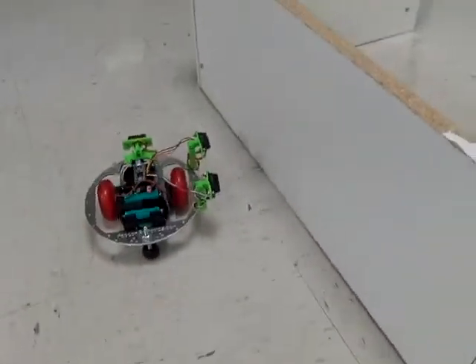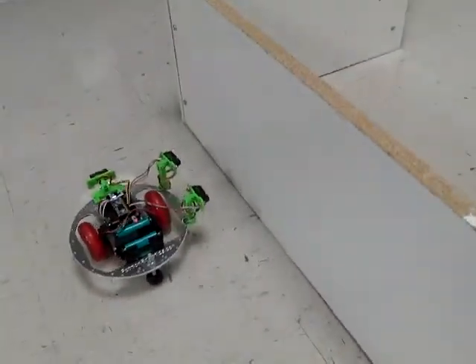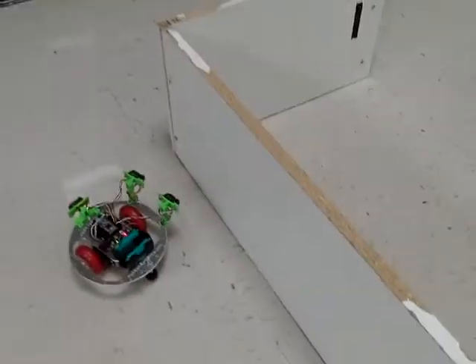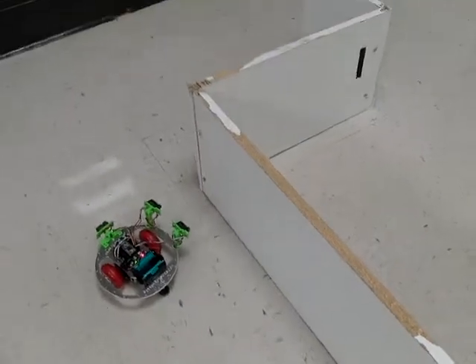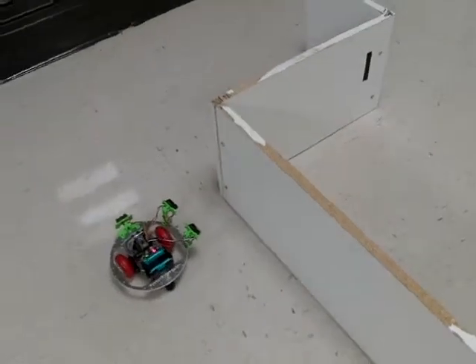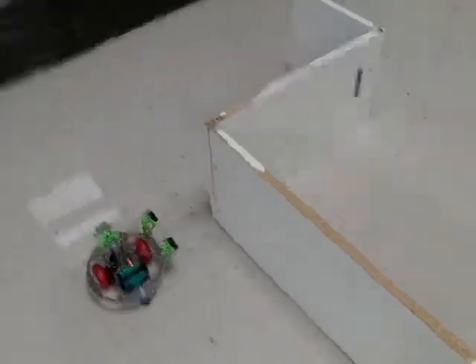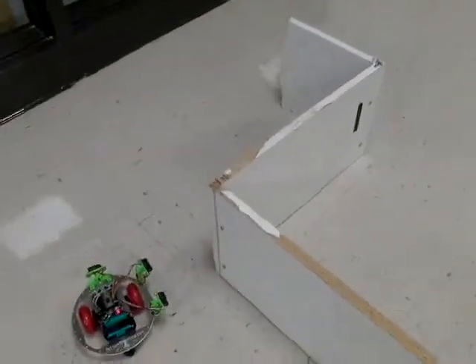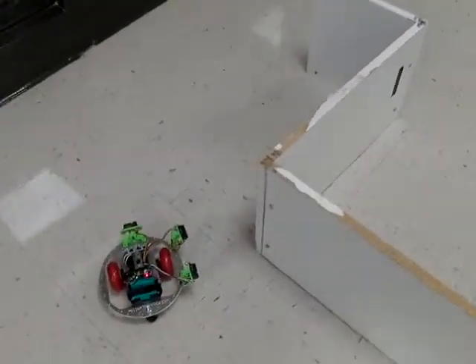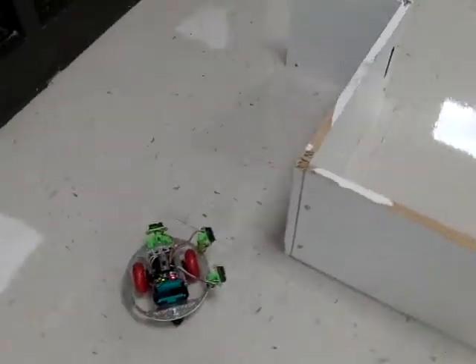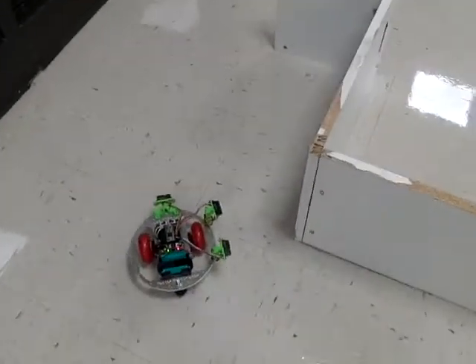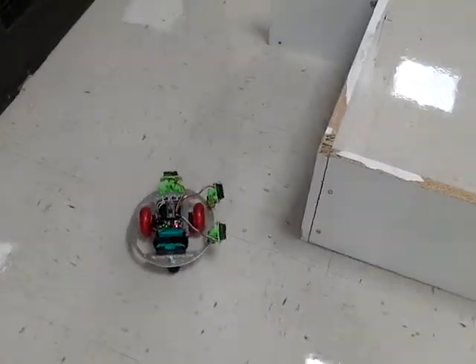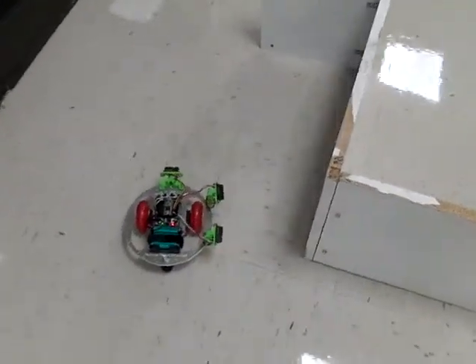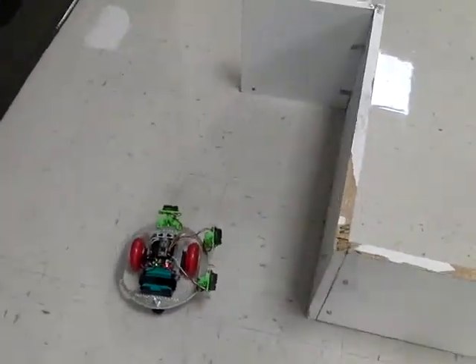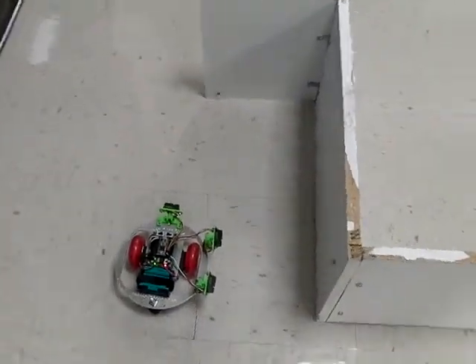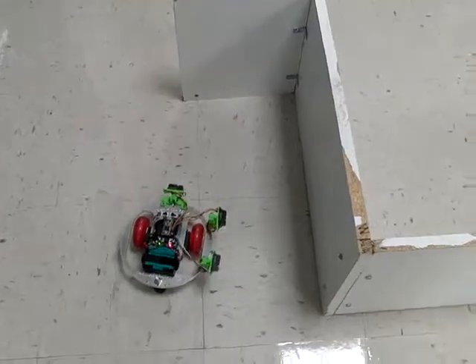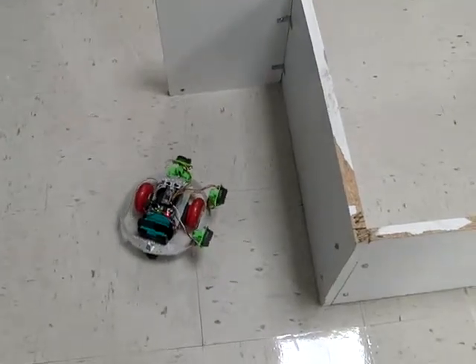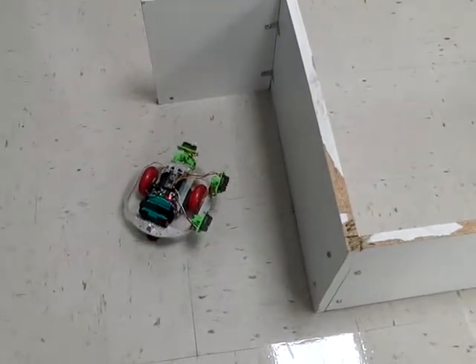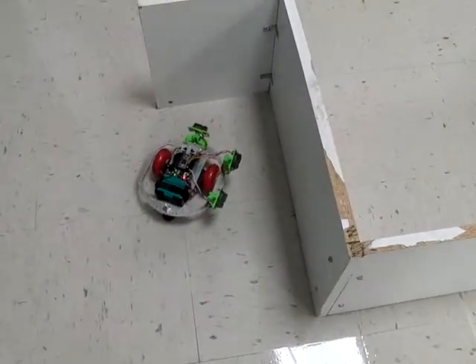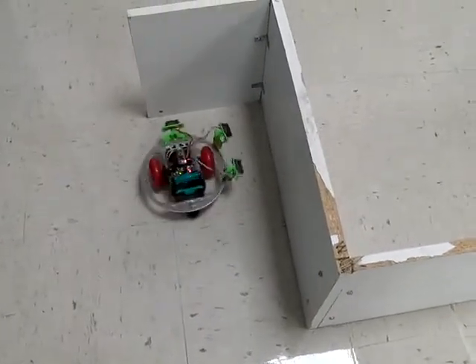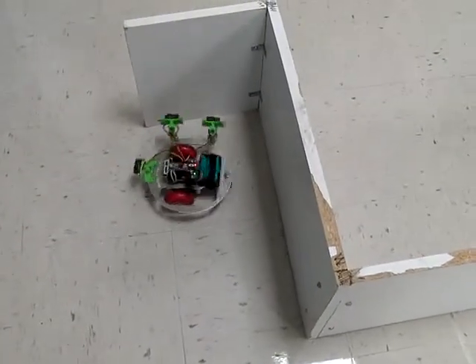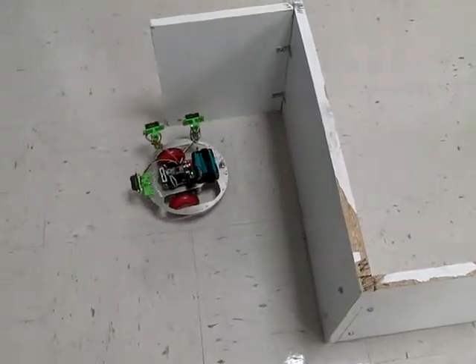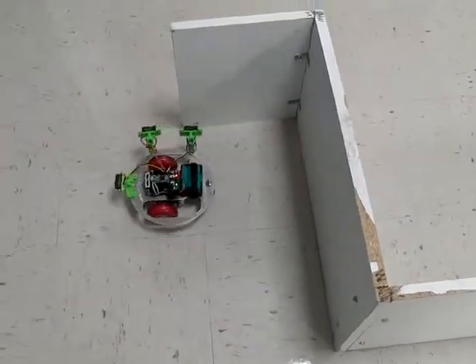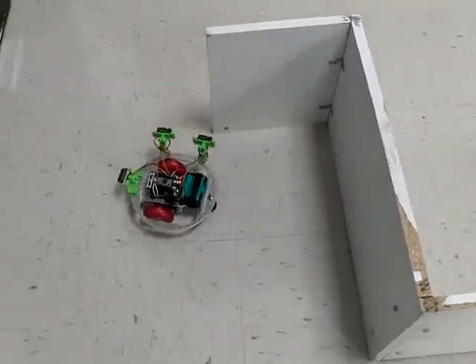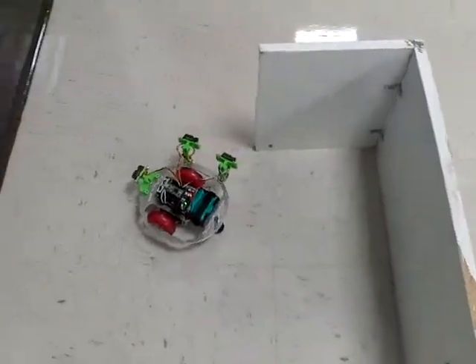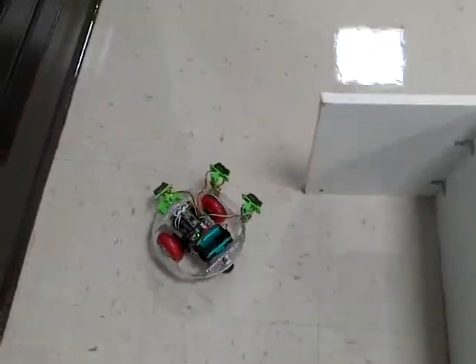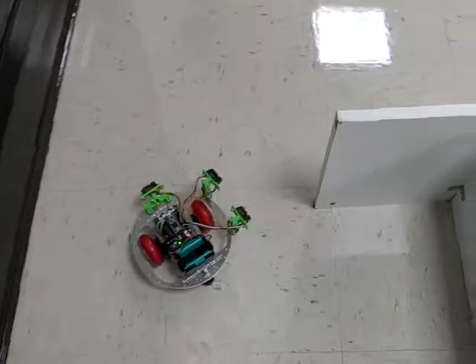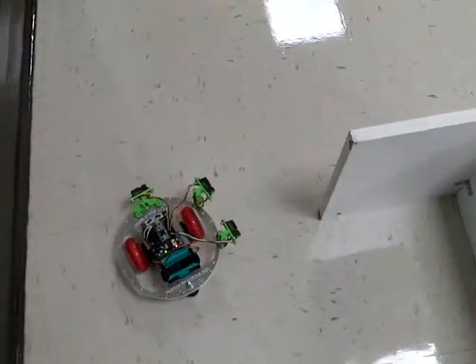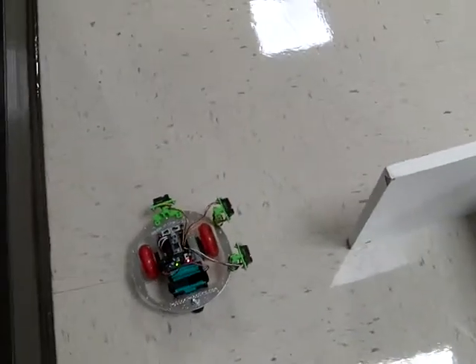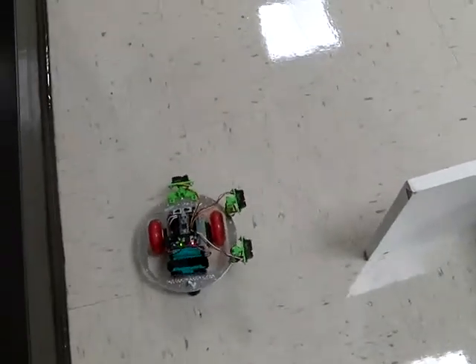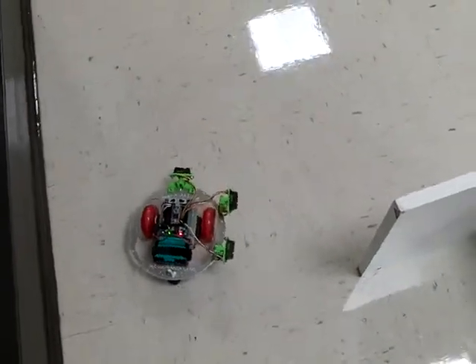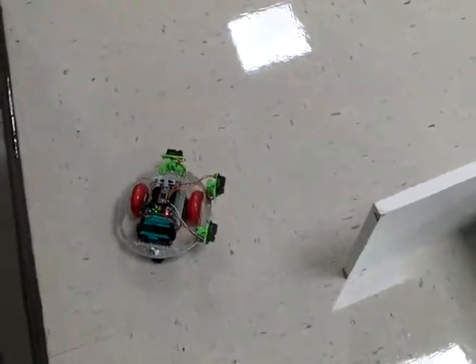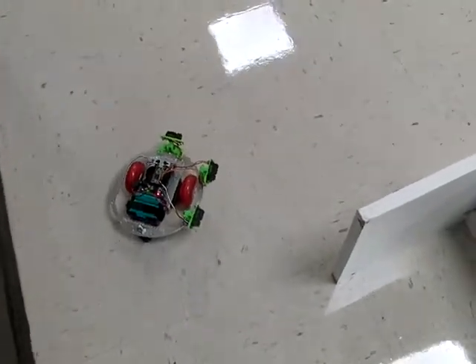What it's doing right now is looking at the front and side sensors. If the front sensor gets too close, it turns to the left. The front-facing sensor saw the wall, and so it turns sharply to the left.